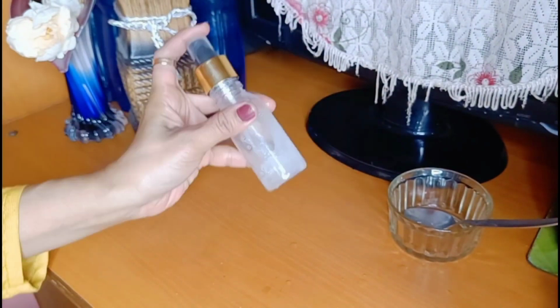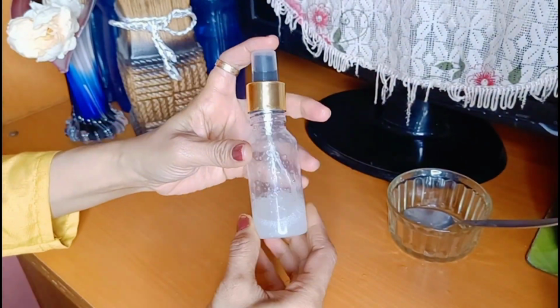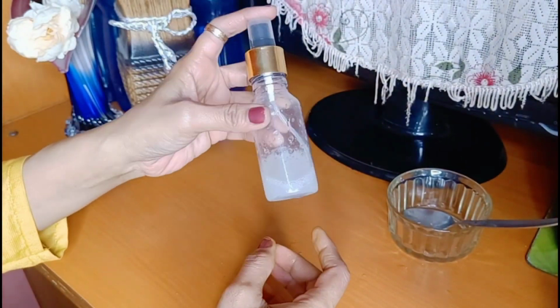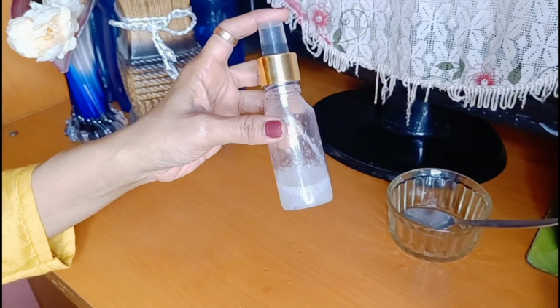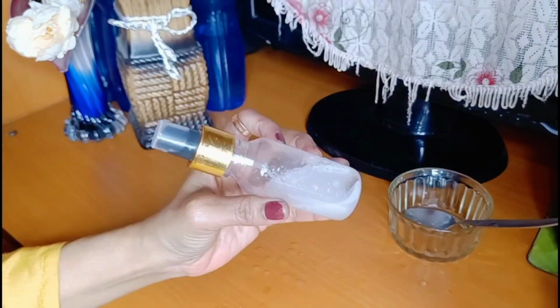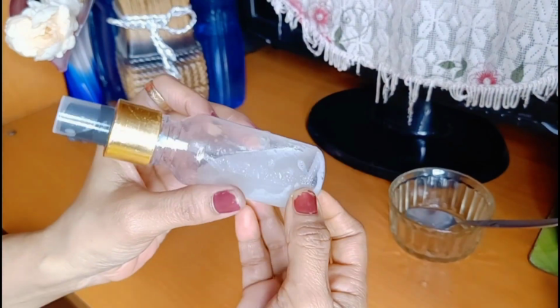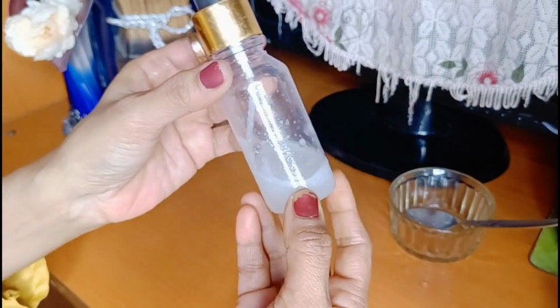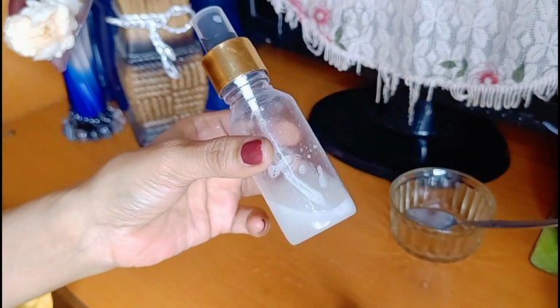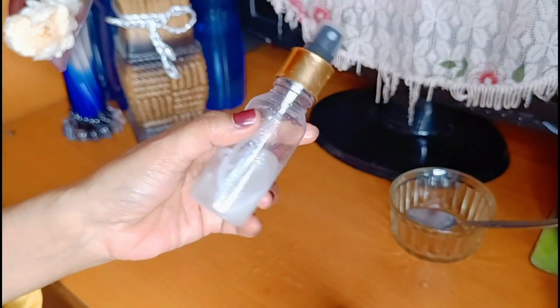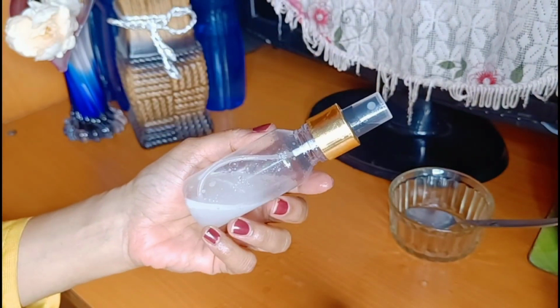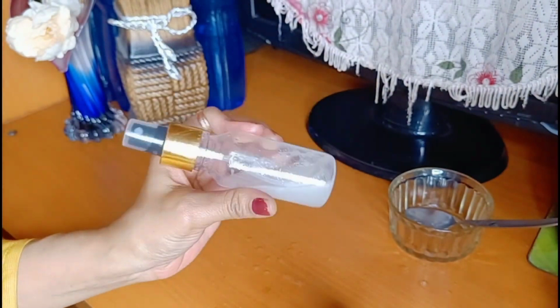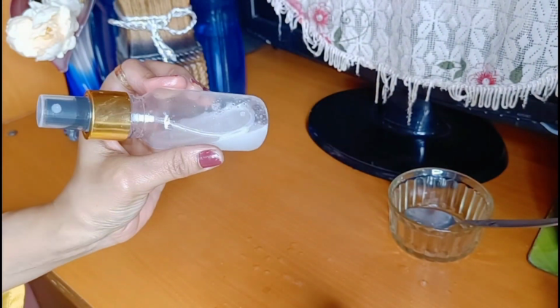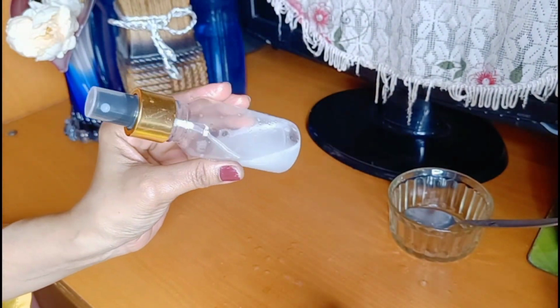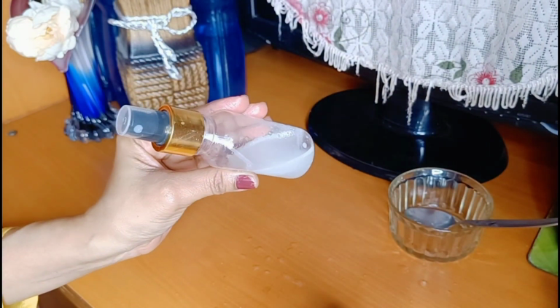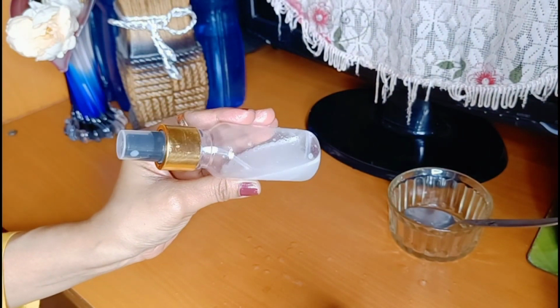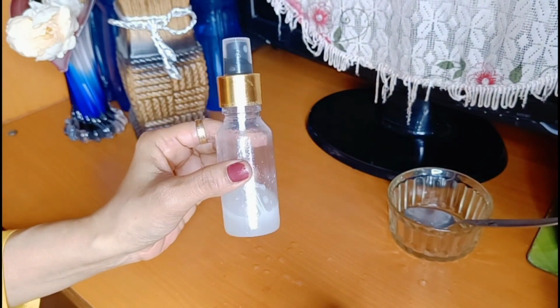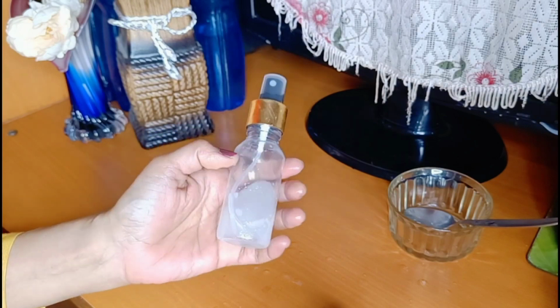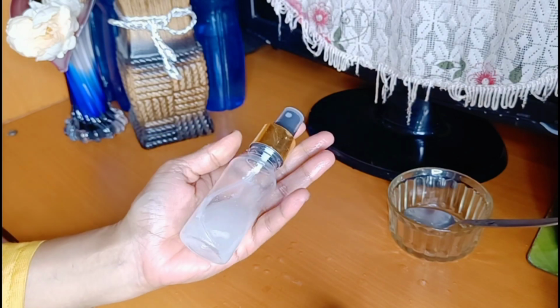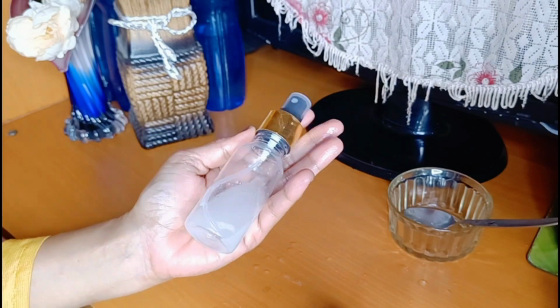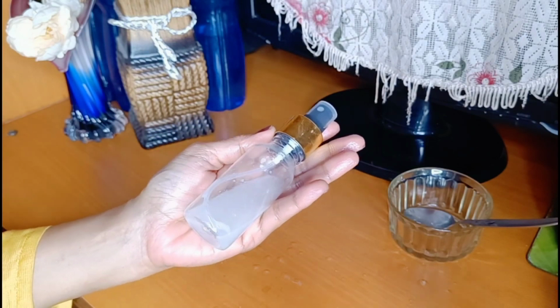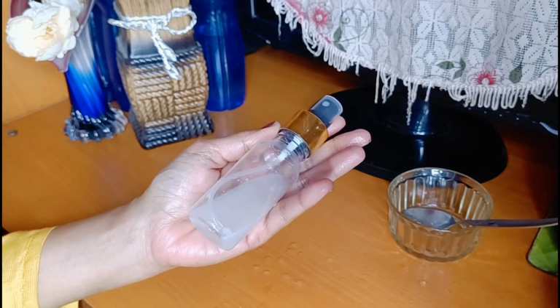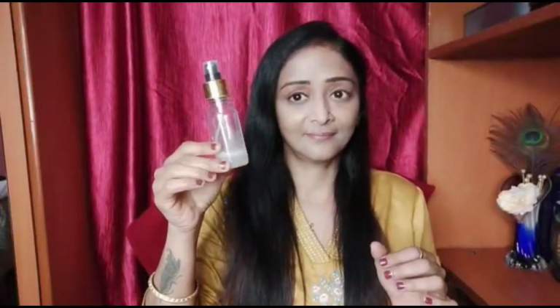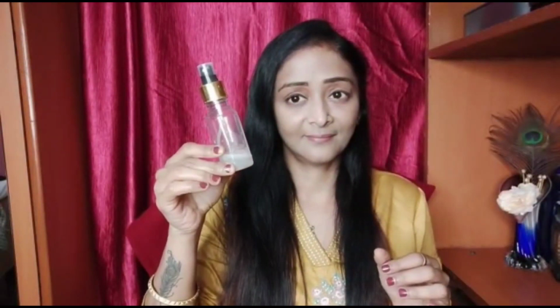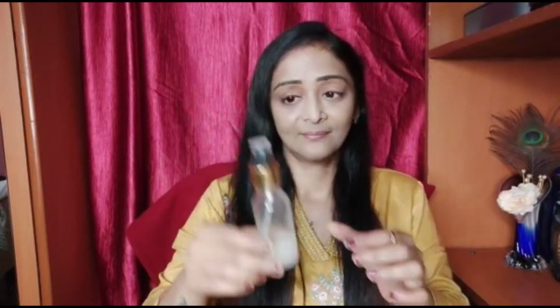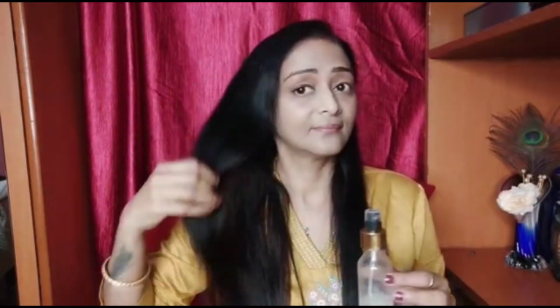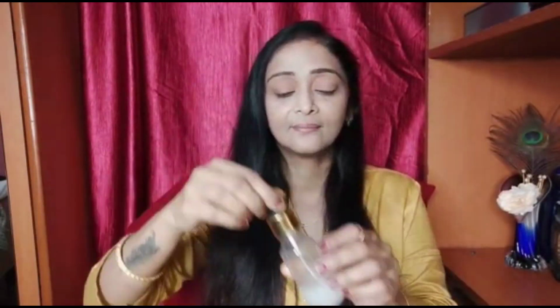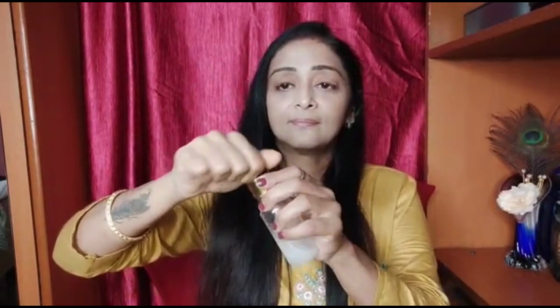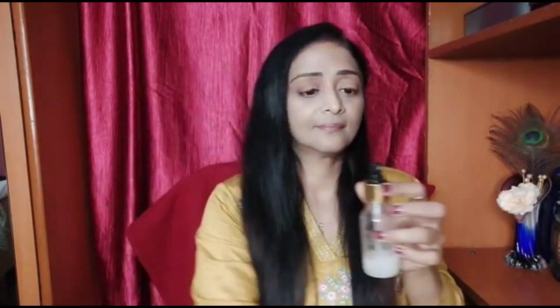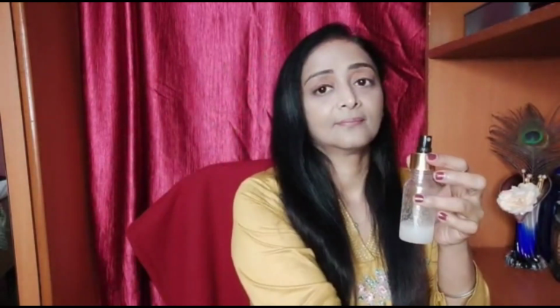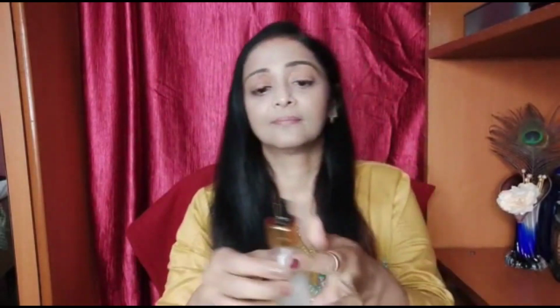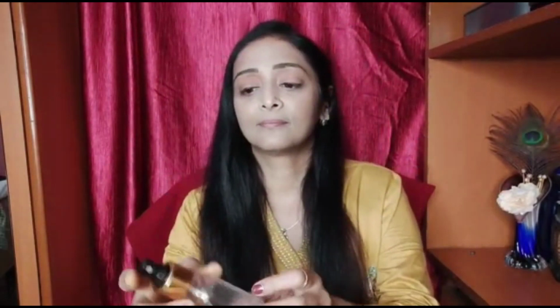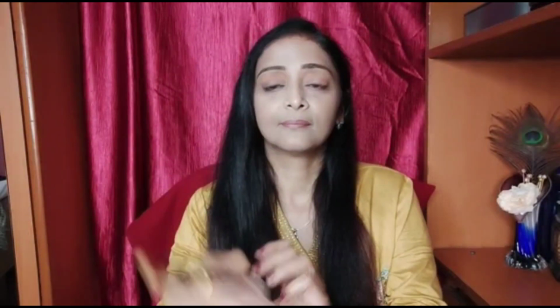You can use the hair serum — the hair serum is good. You can easily use the hair serum, but you will have to use it more than one time.